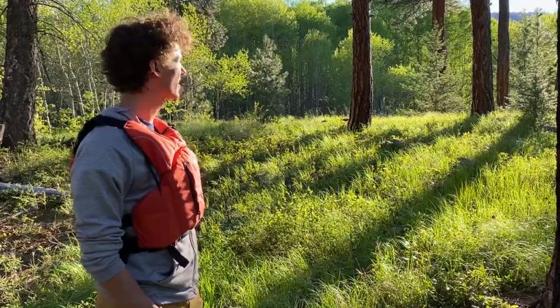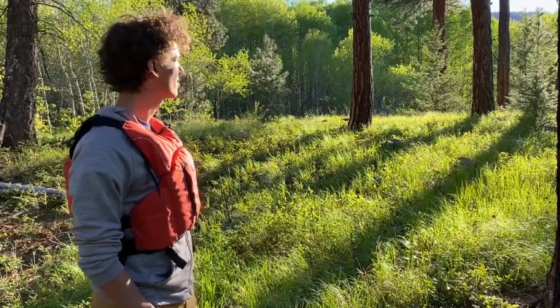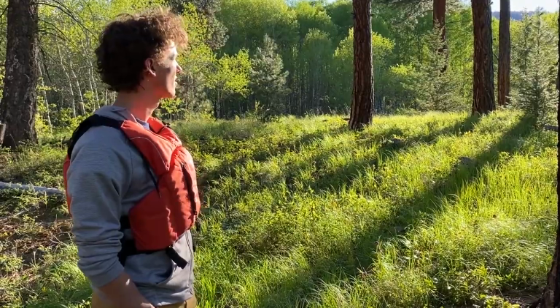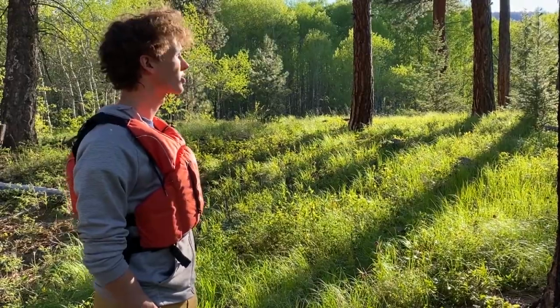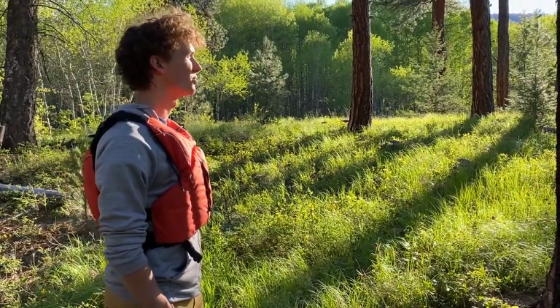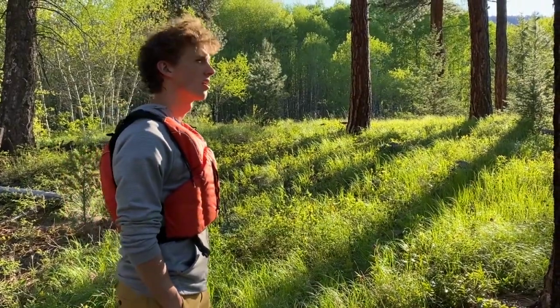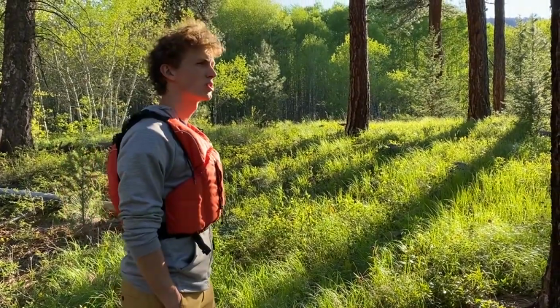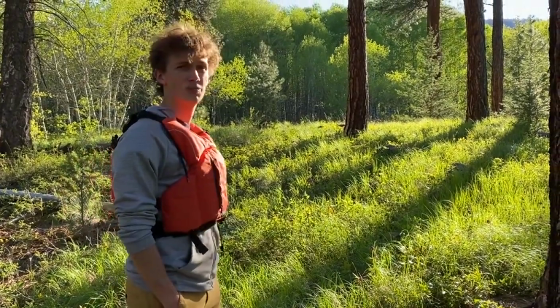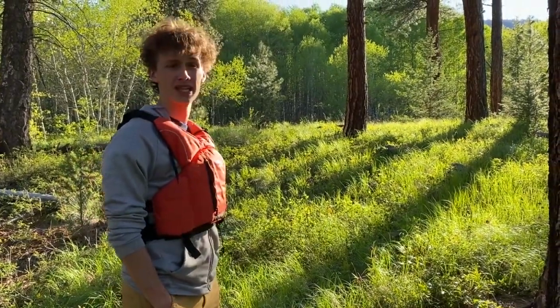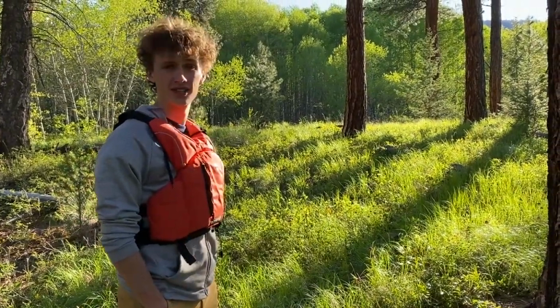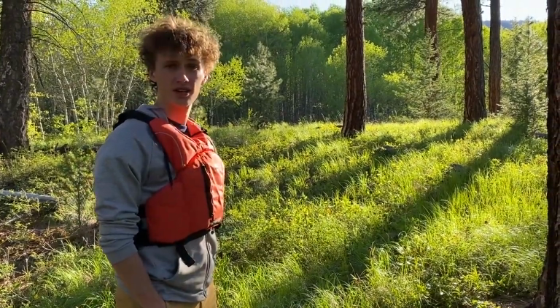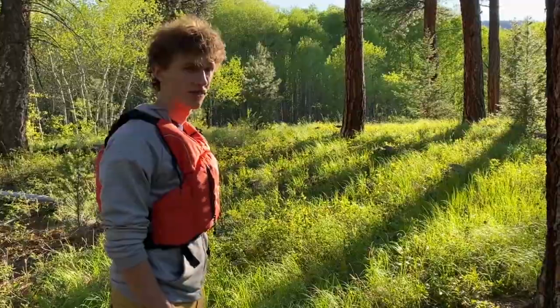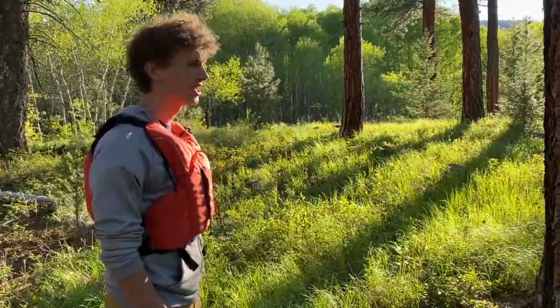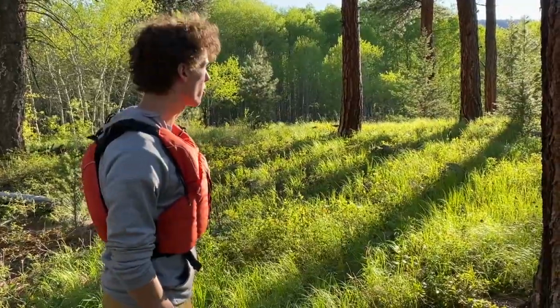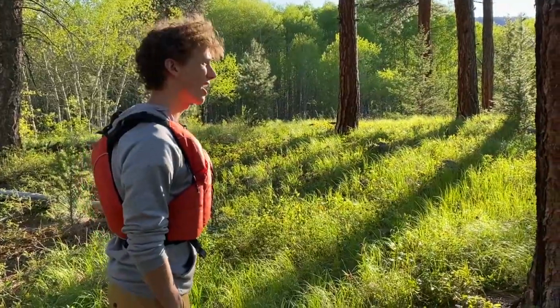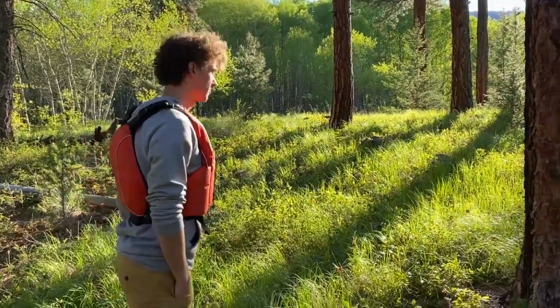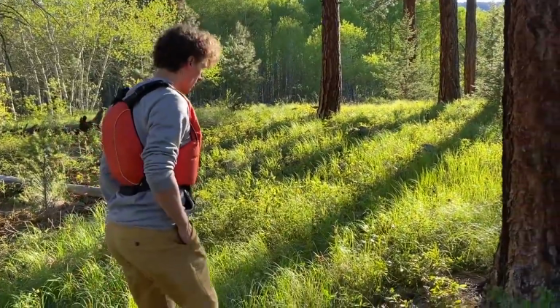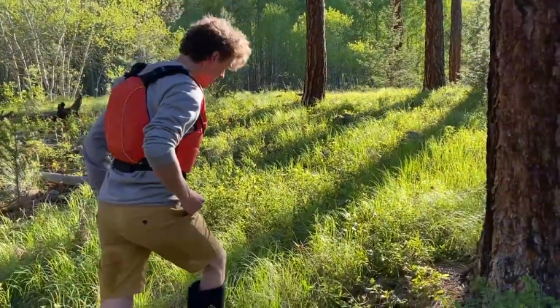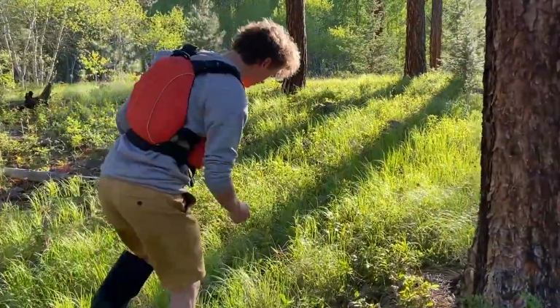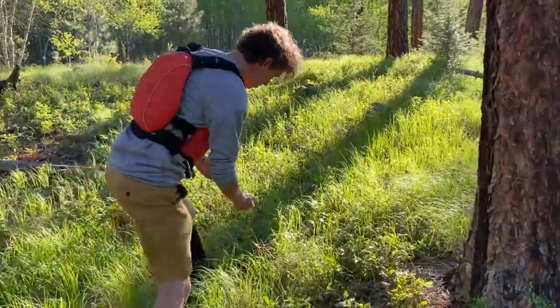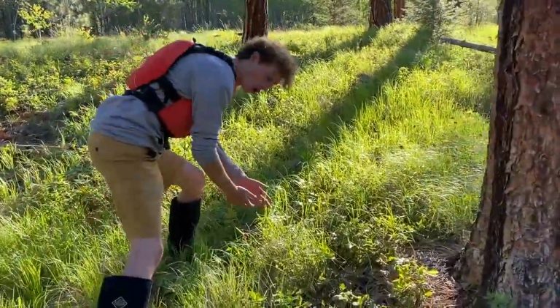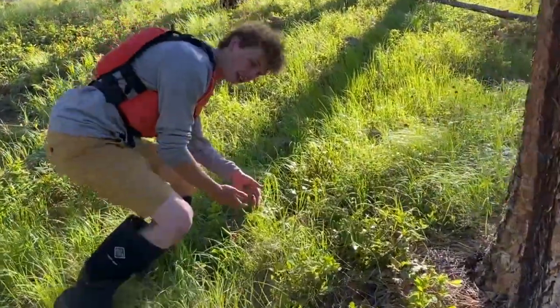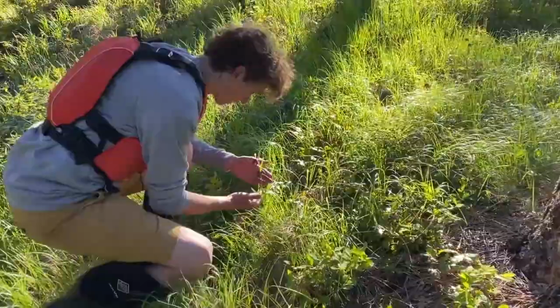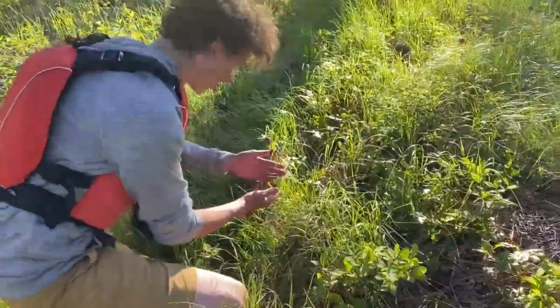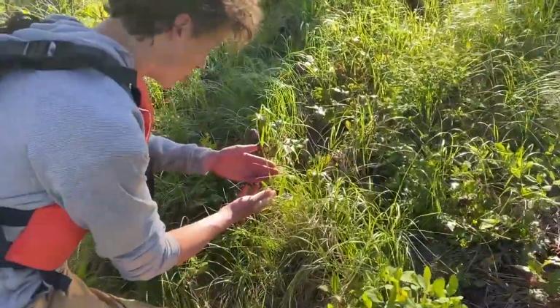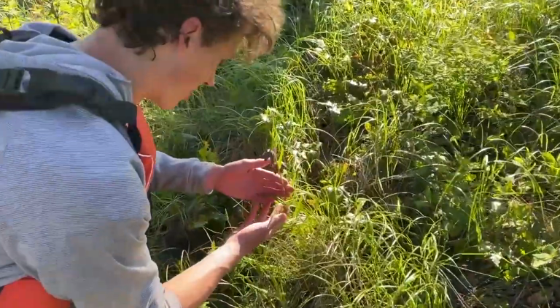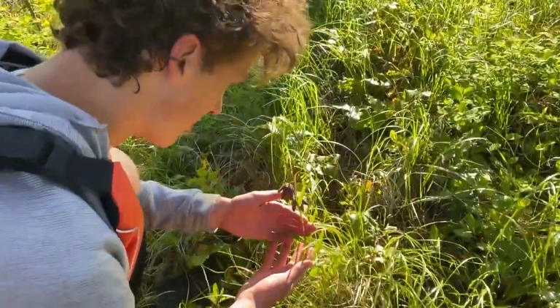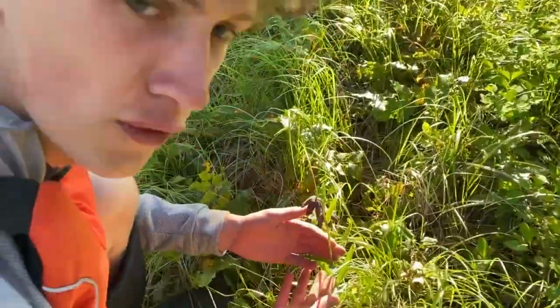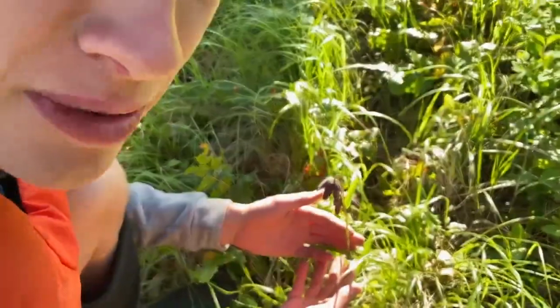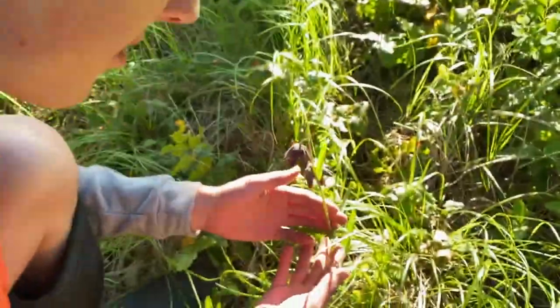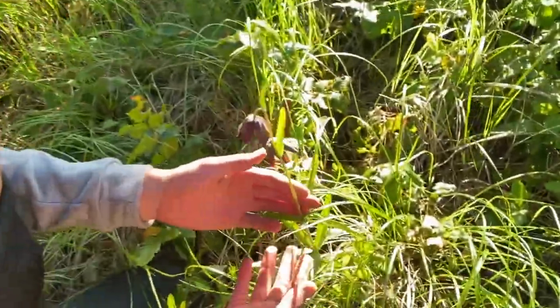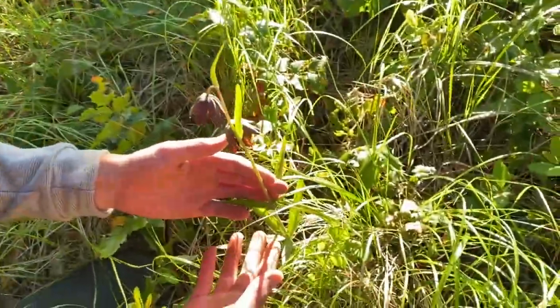Wetlands are also home to multiple different species of plants that are endangered in the Okanagan Valley. Like this — the chocolate lily. Beautiful. Beautiful specimen. Gorgeous.